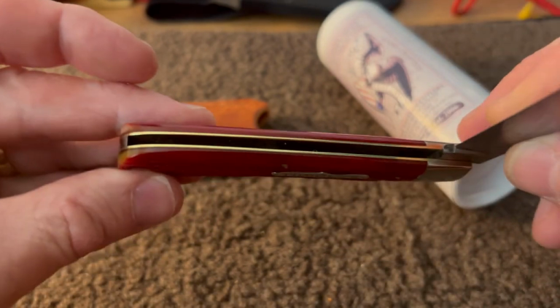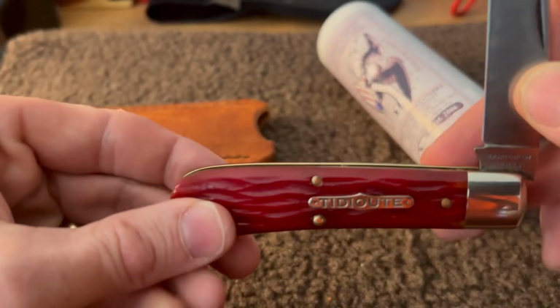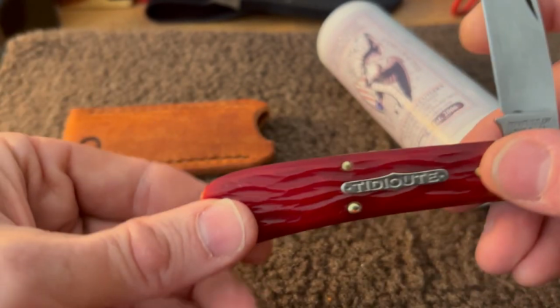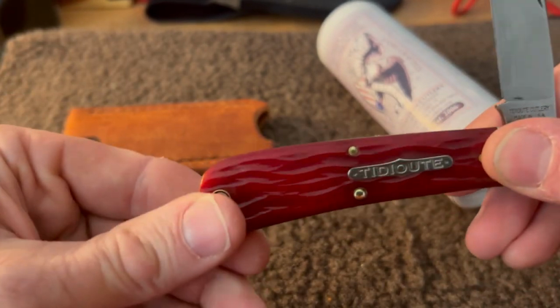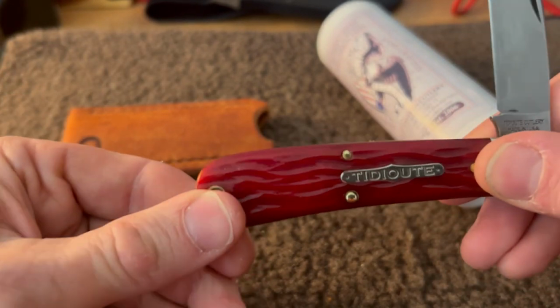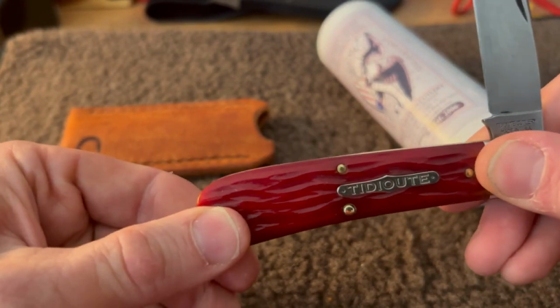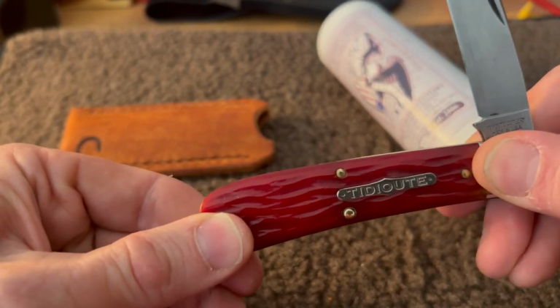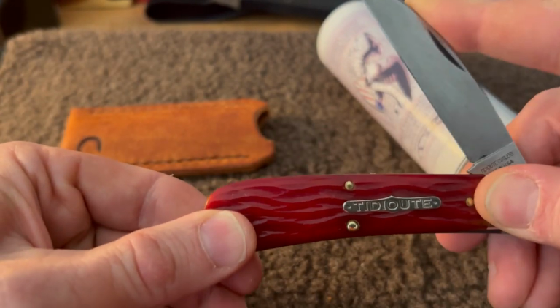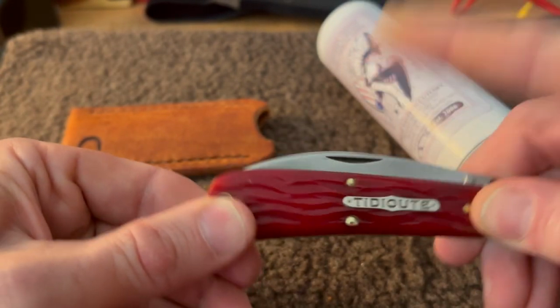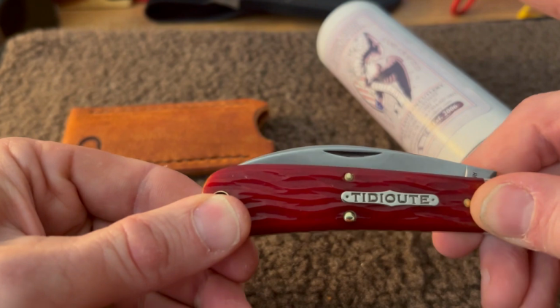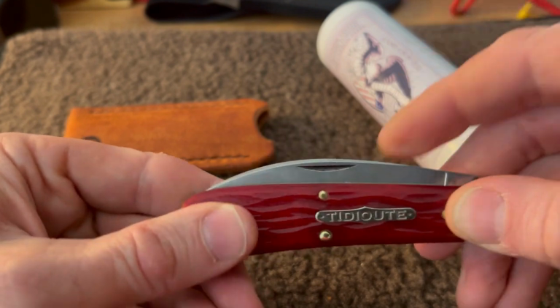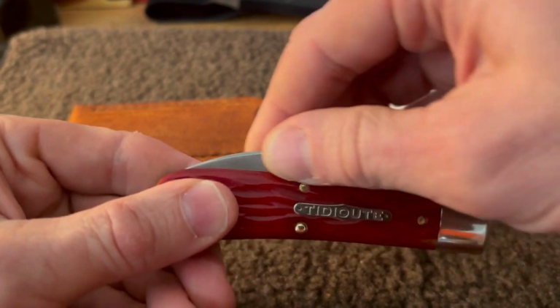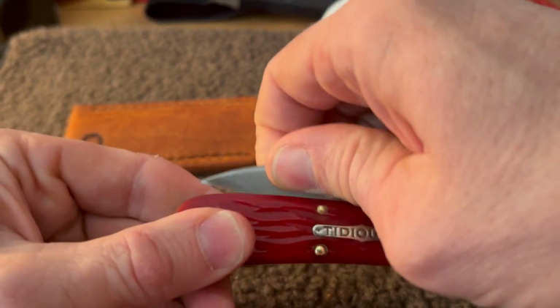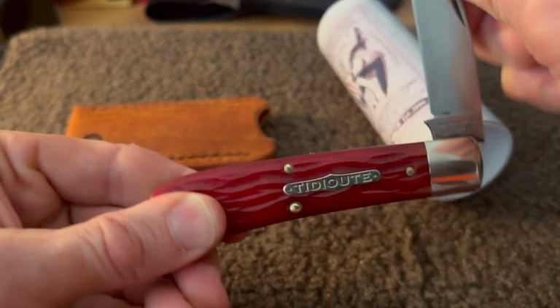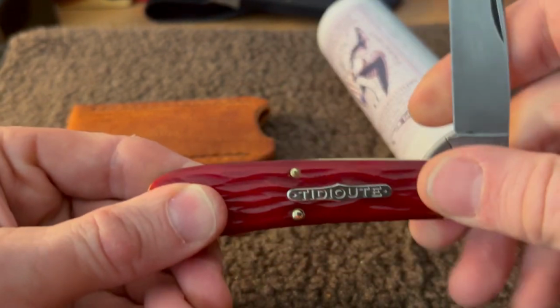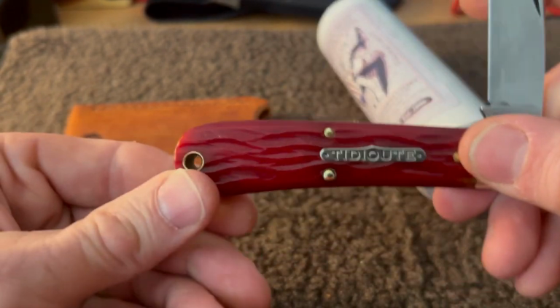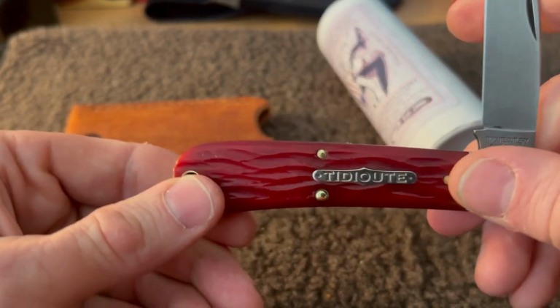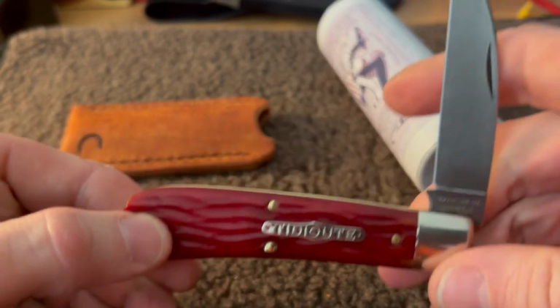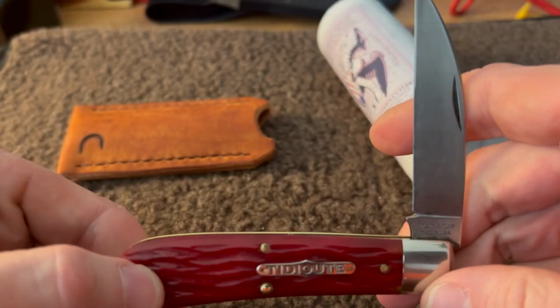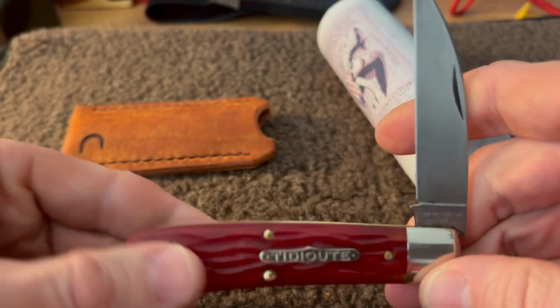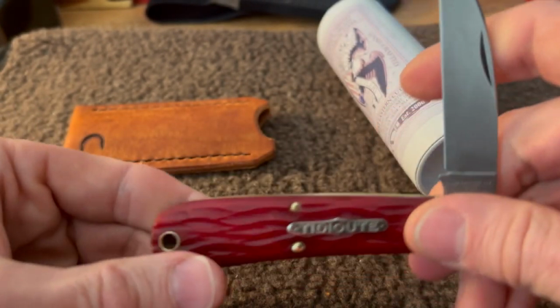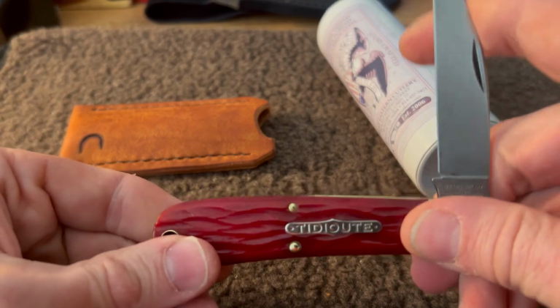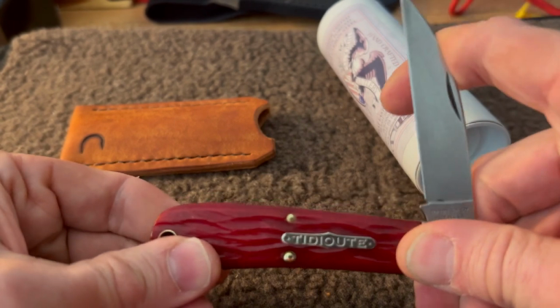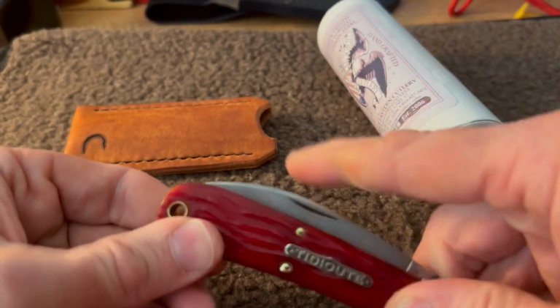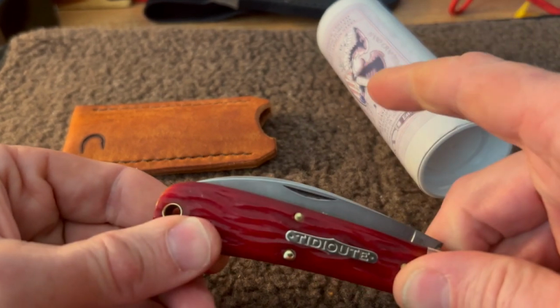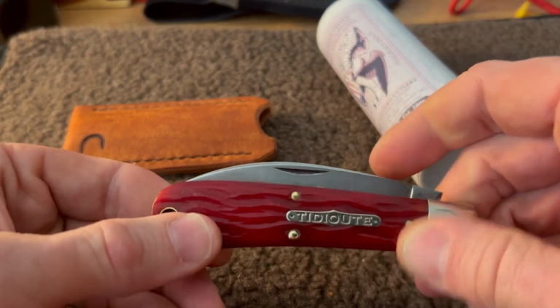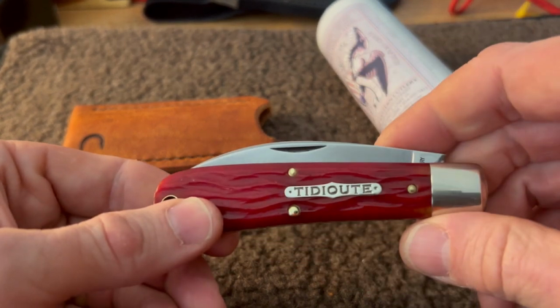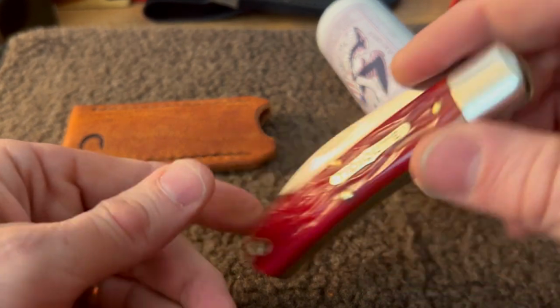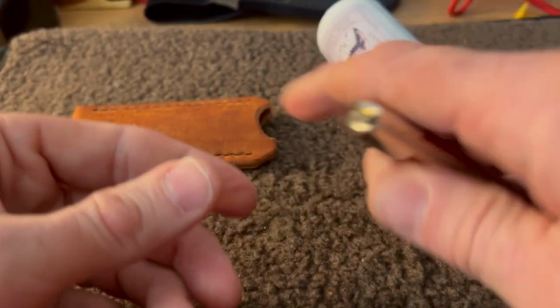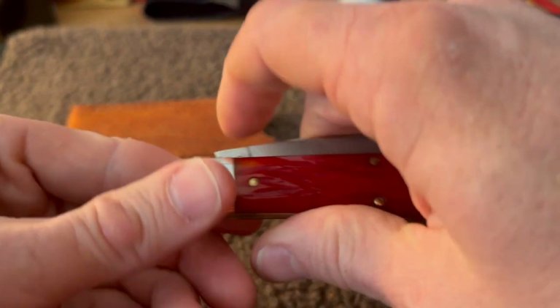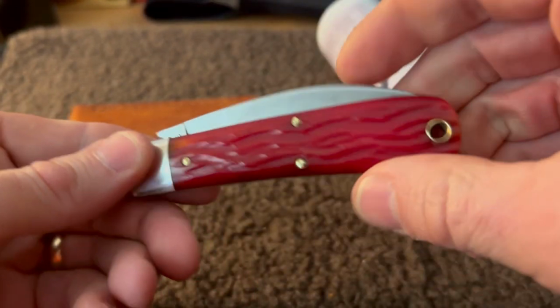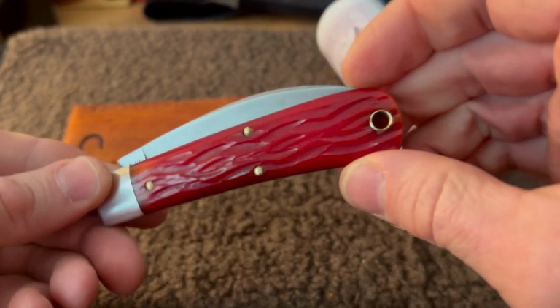It's got all kinds of snap to it, and half-stops — I forgot about that. It'll cut your finger right off, so you've got to keep those out of the way for sure.